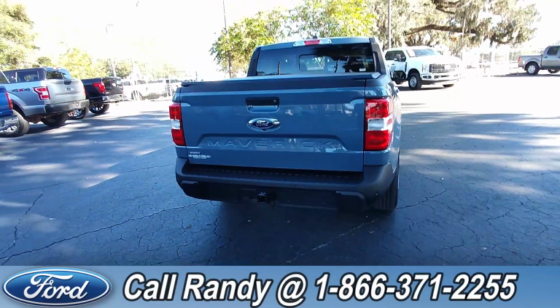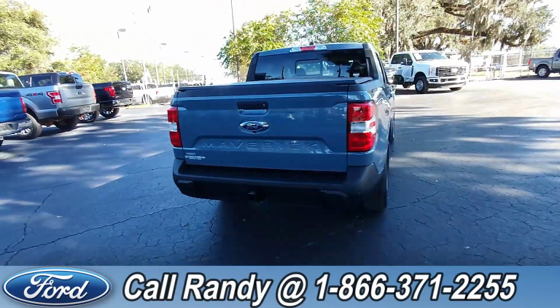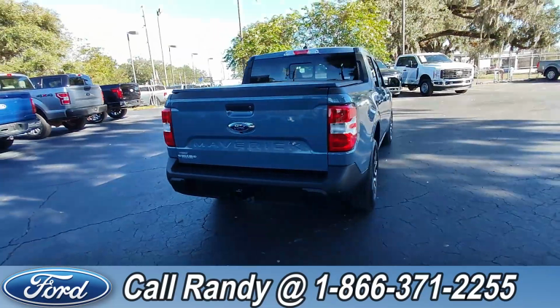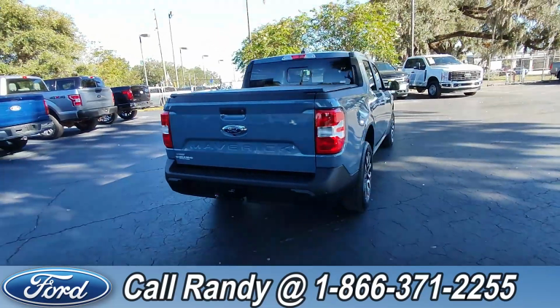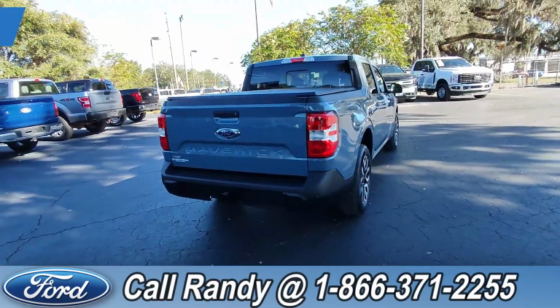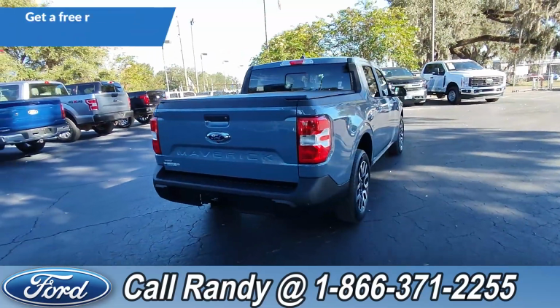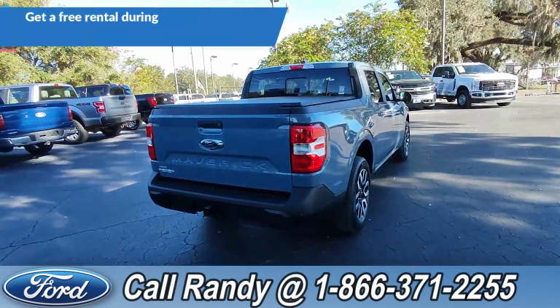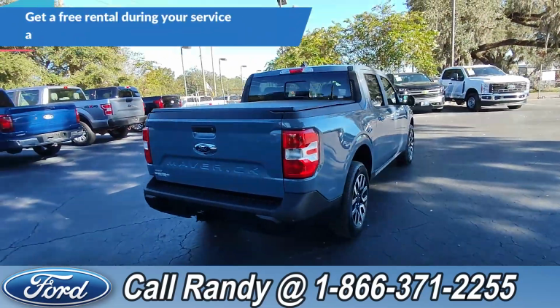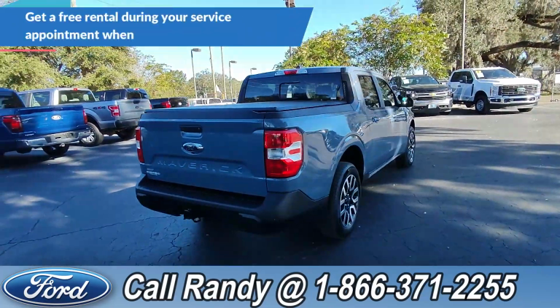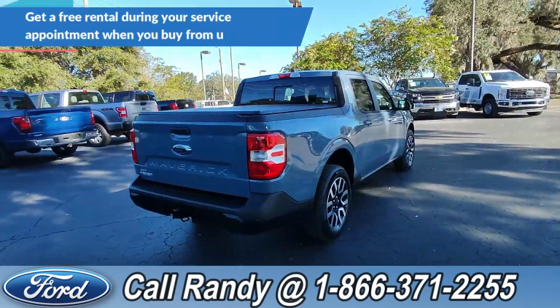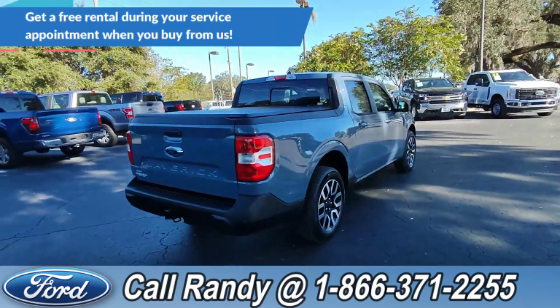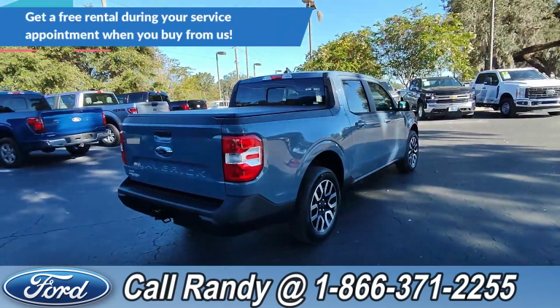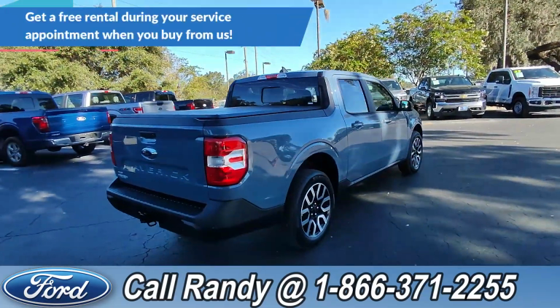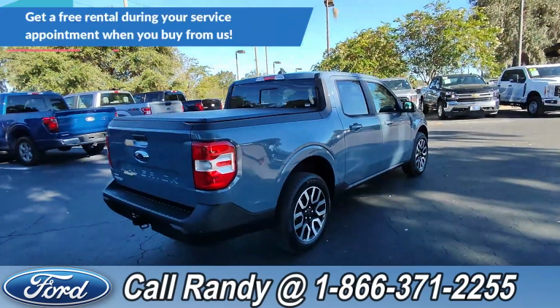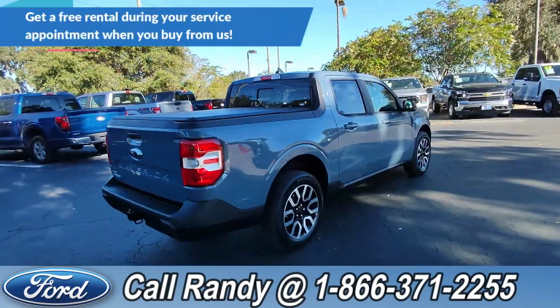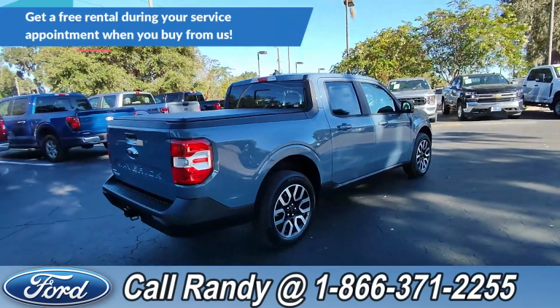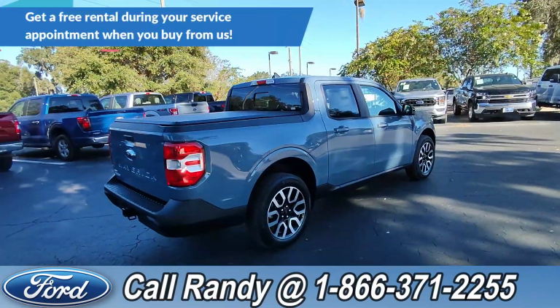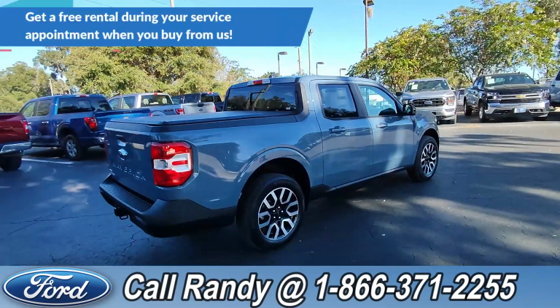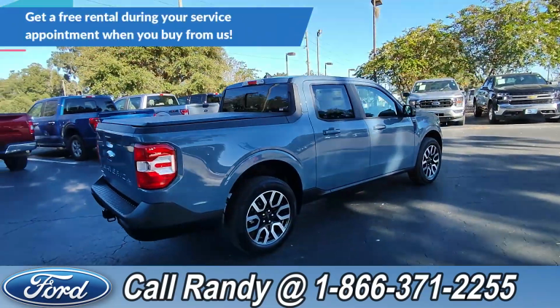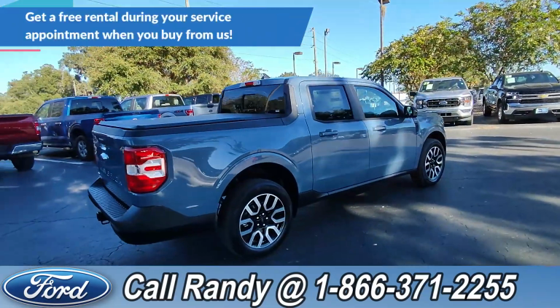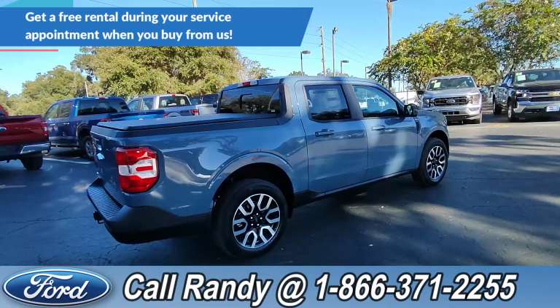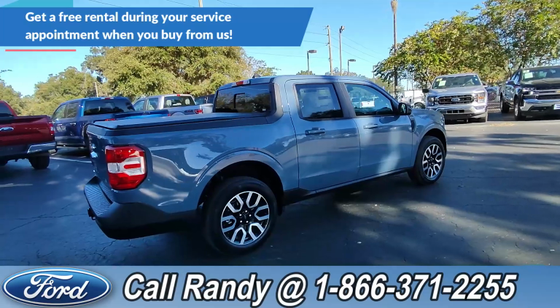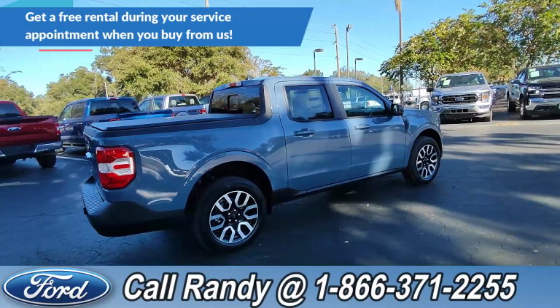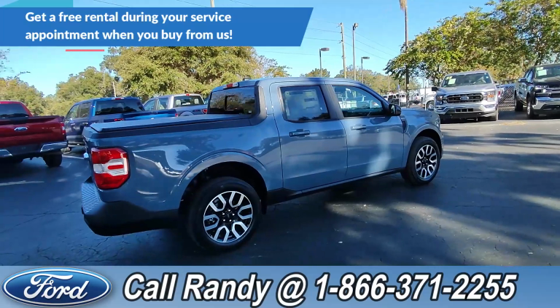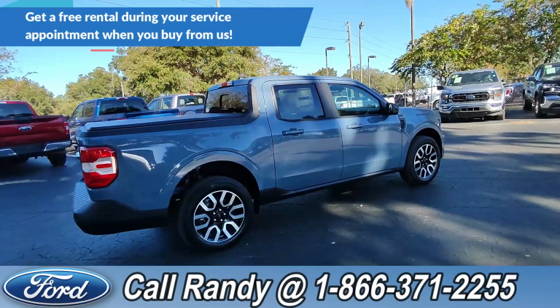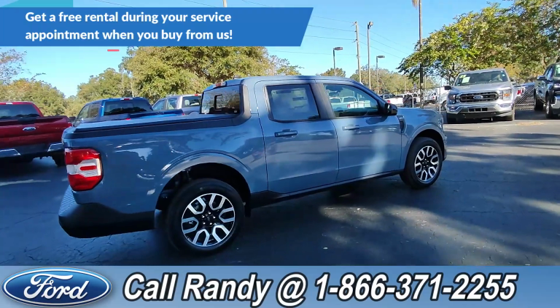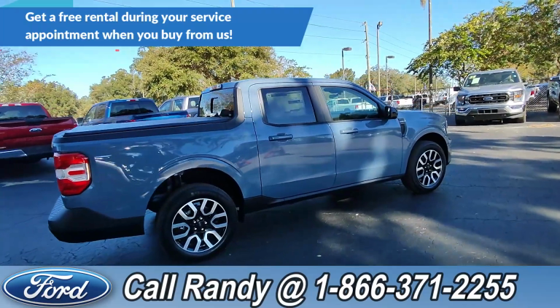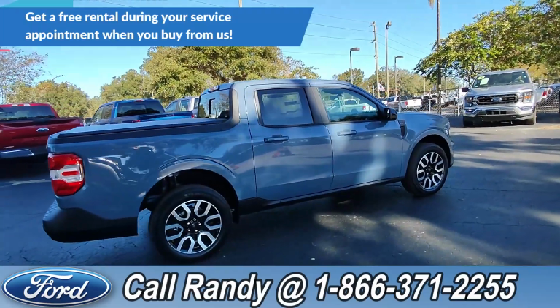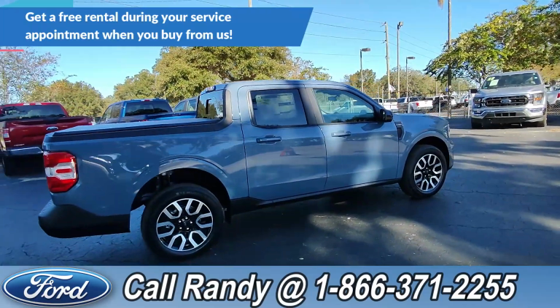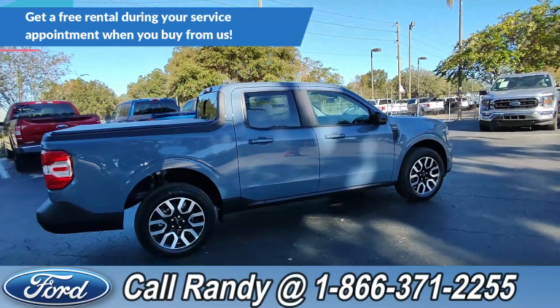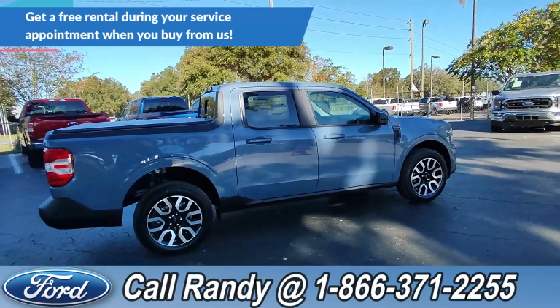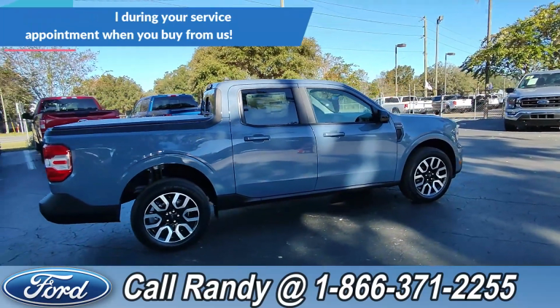If you'd like more information on this Maverick, you can check it out online at SantaFeFord.com or give us a call at the number below. Now we're going to take a quick look inside.